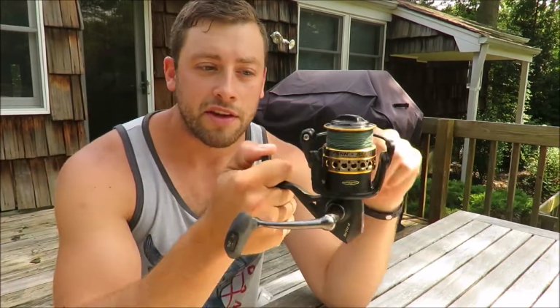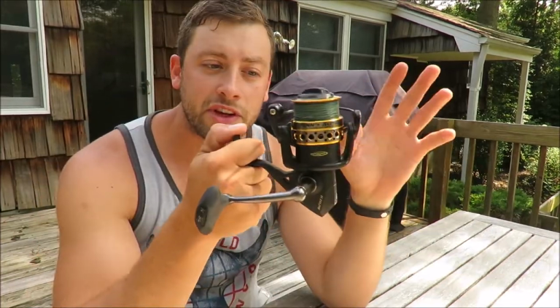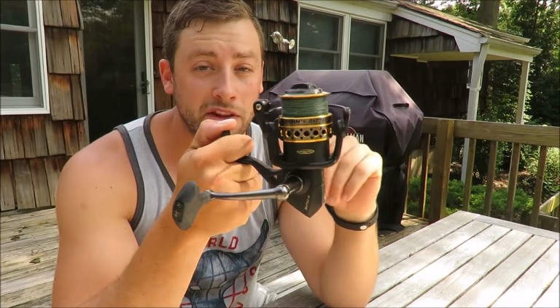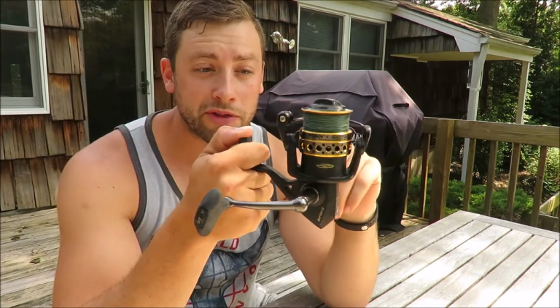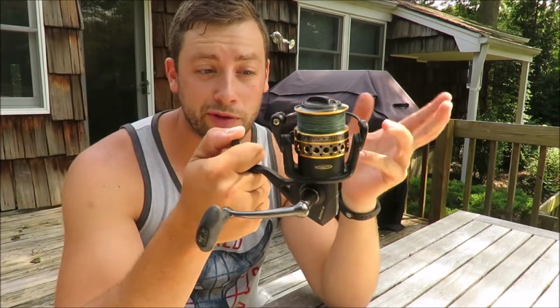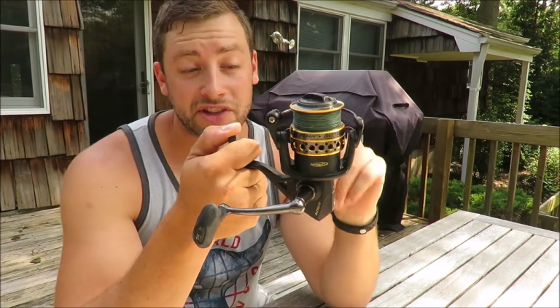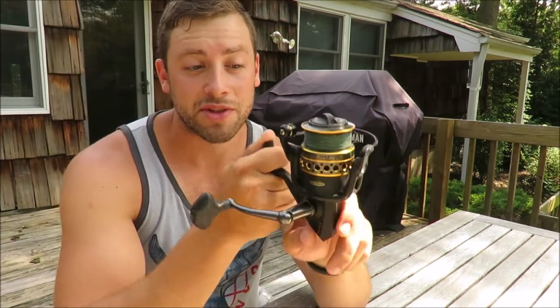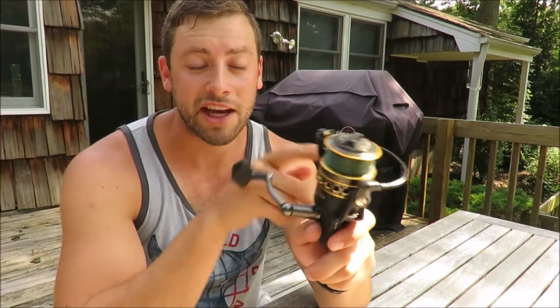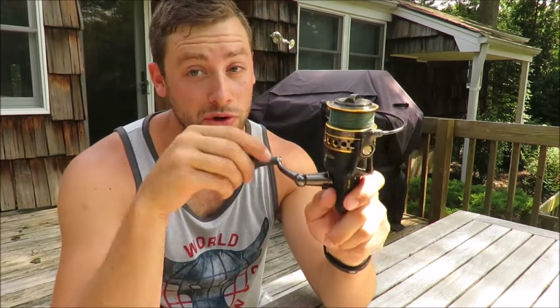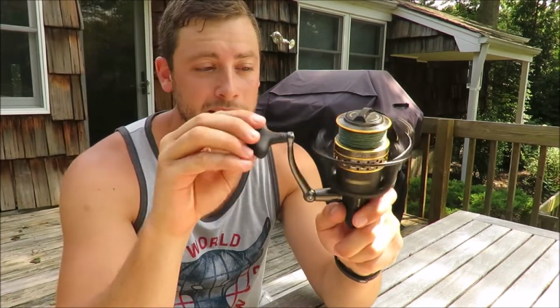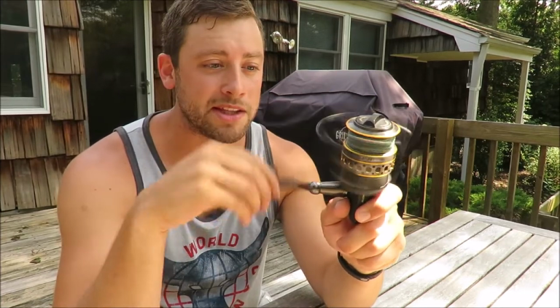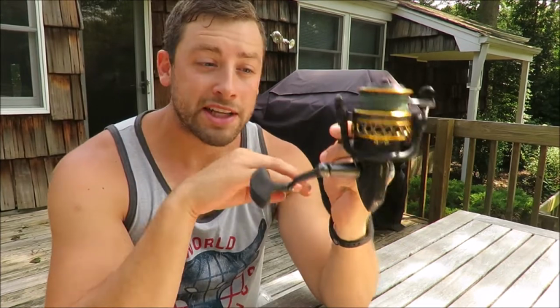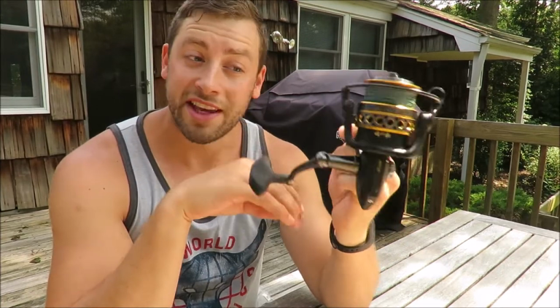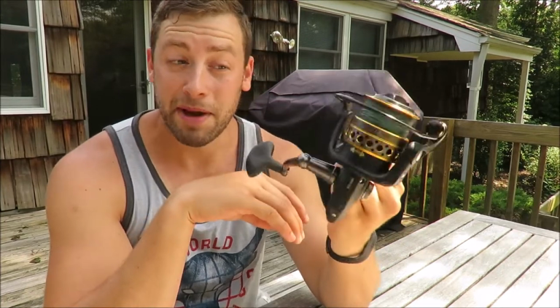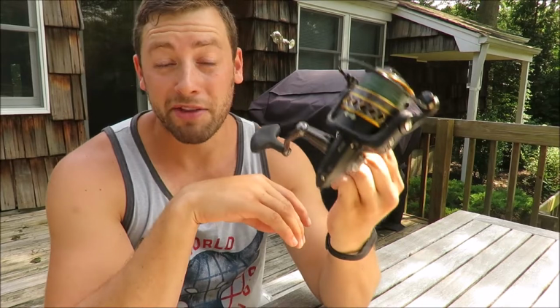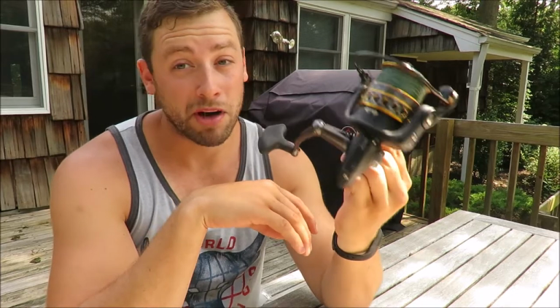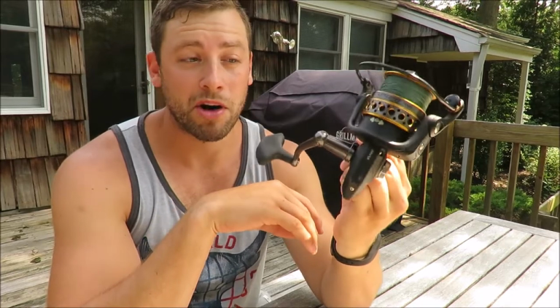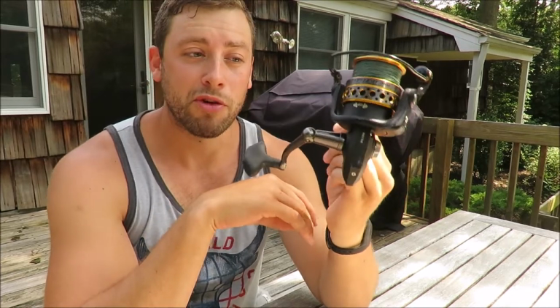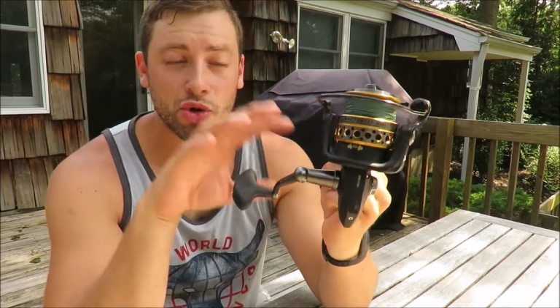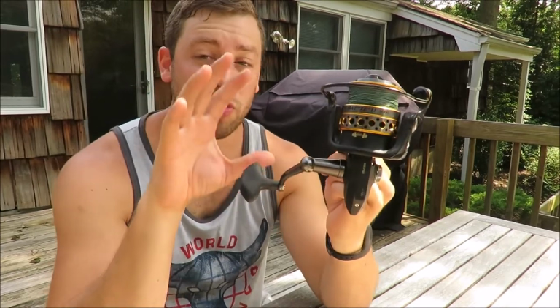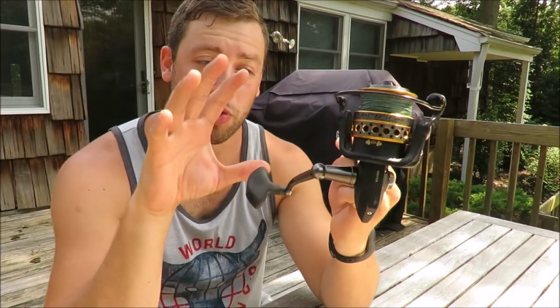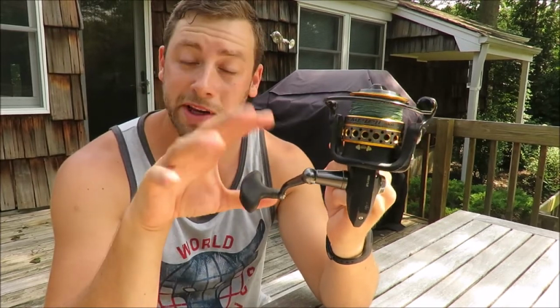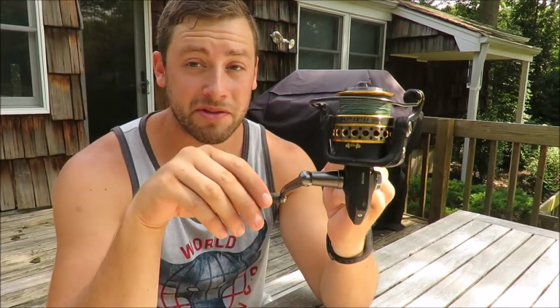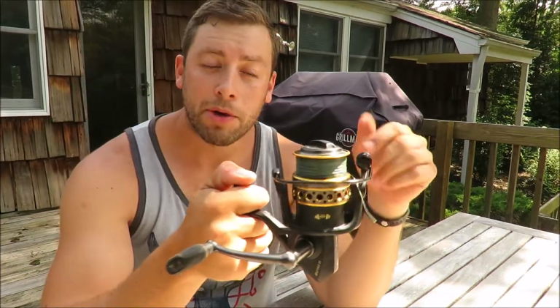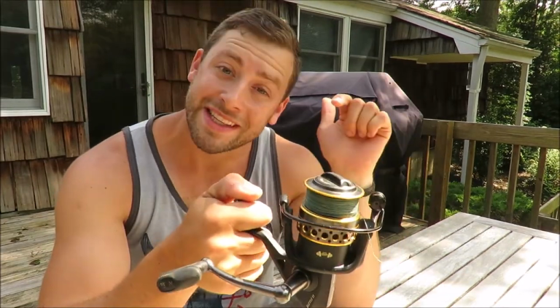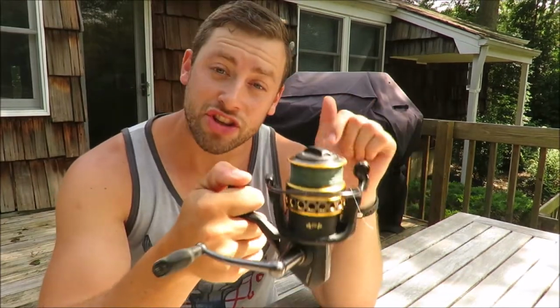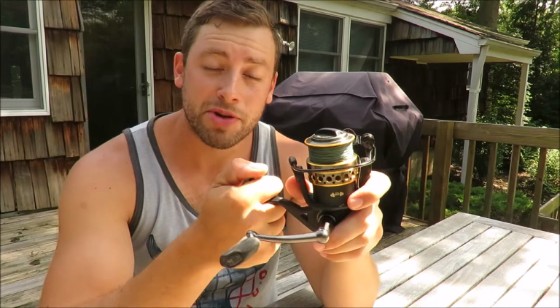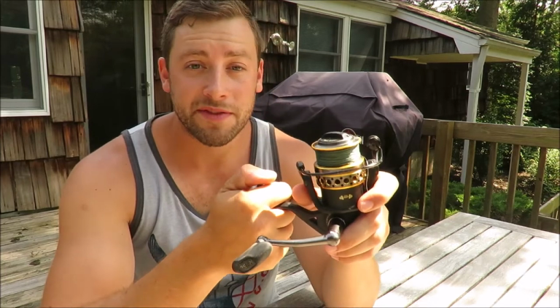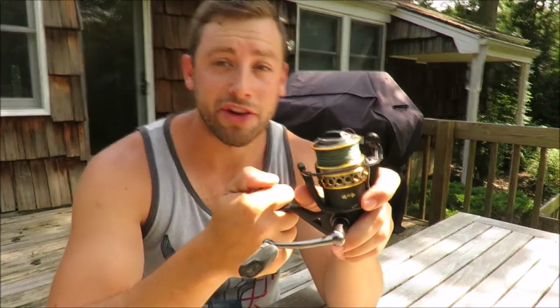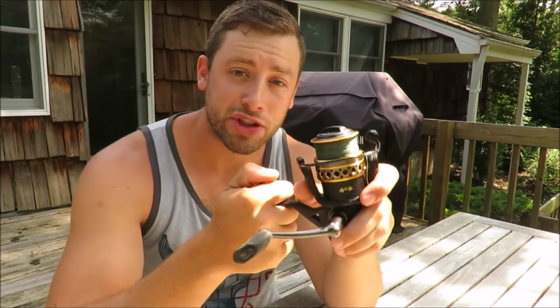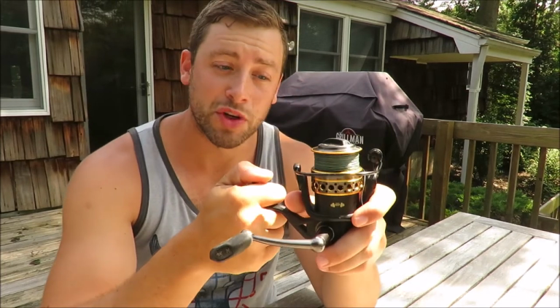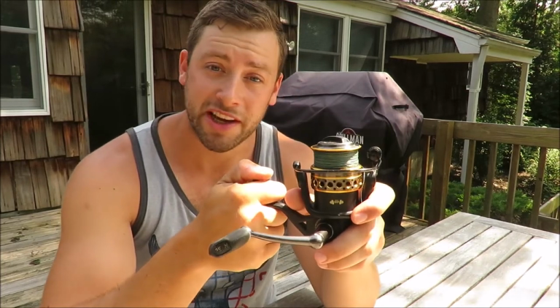This reel has been on the market for over four years now so it's definitely not a new product by any means, but I definitely think it's the best bang for your buck on the market for an inshore small saltwater spinning reel. I'm going to post a link in the description box of this video for those of you who want to check it out.